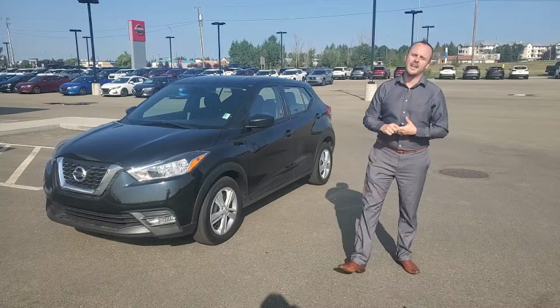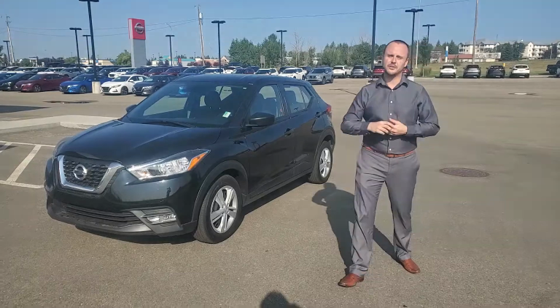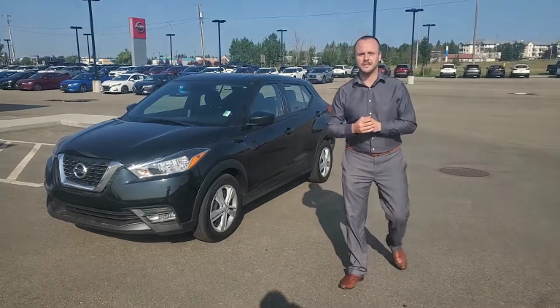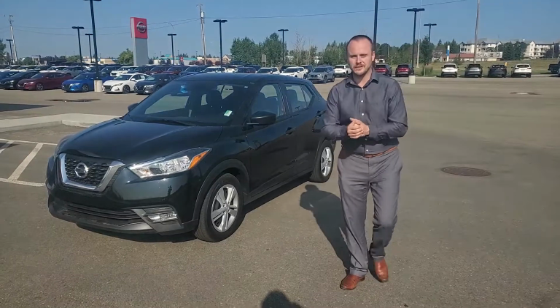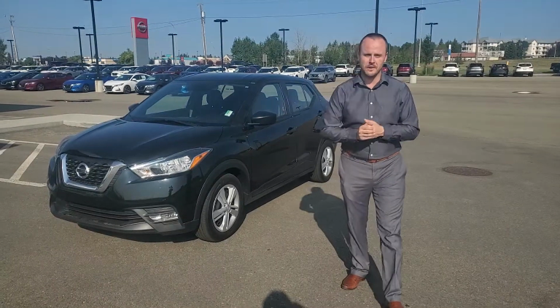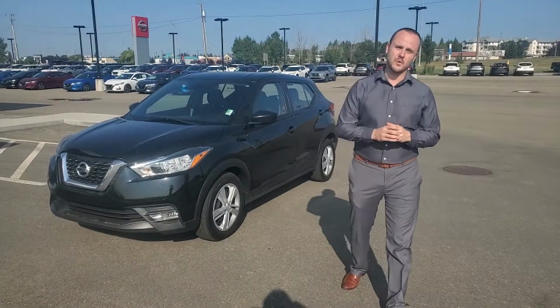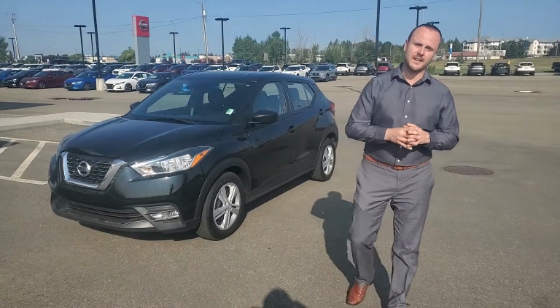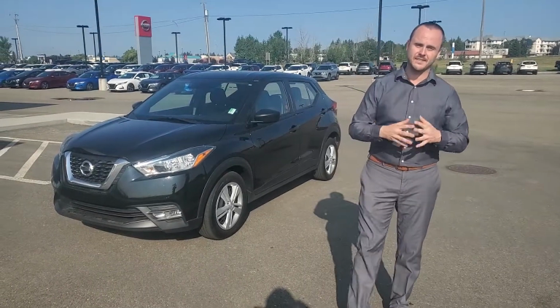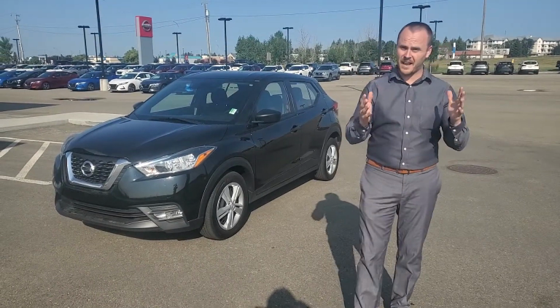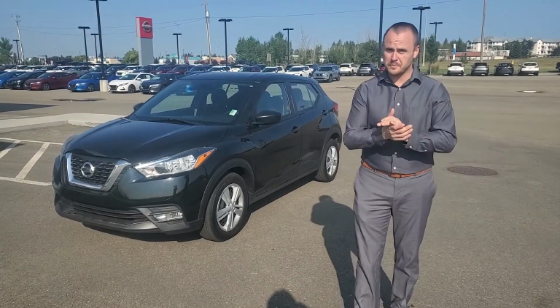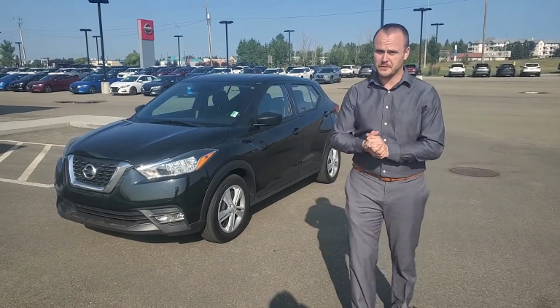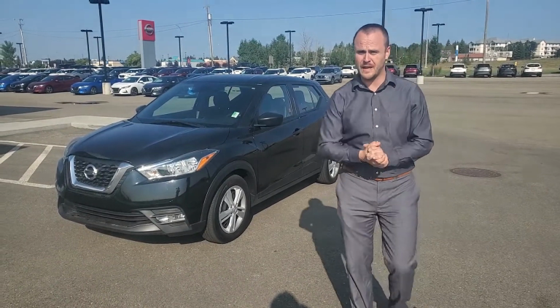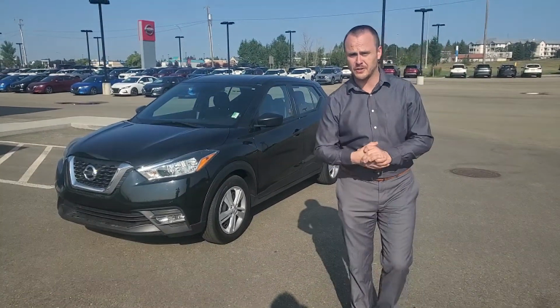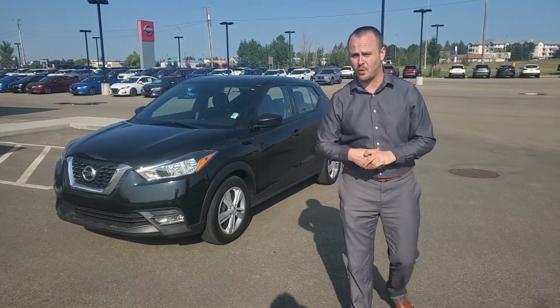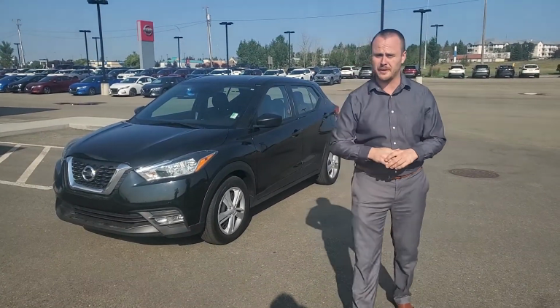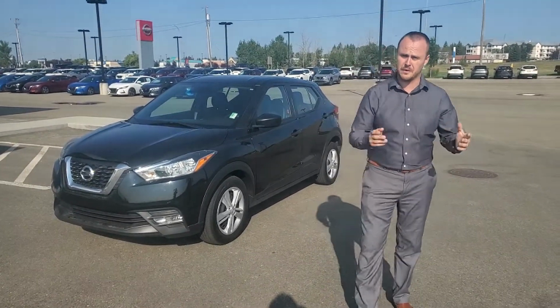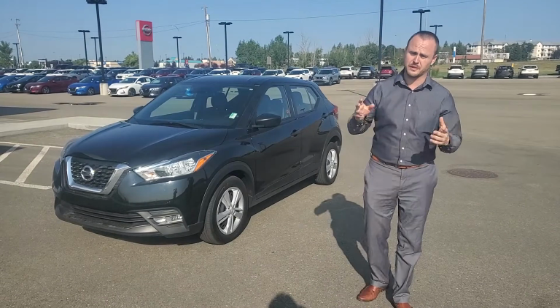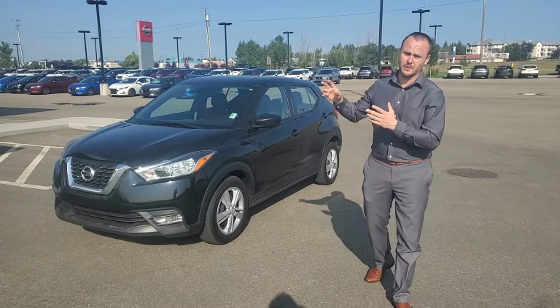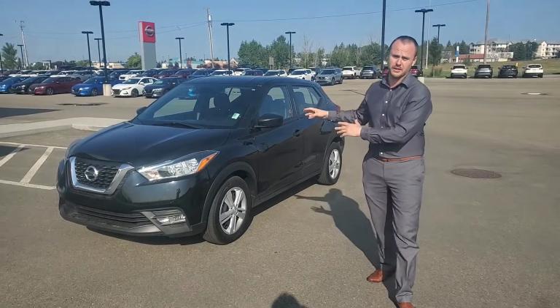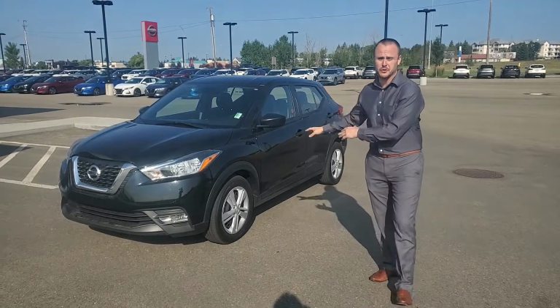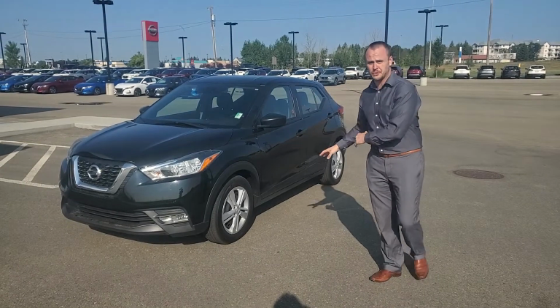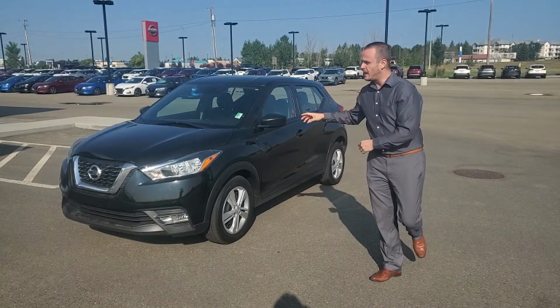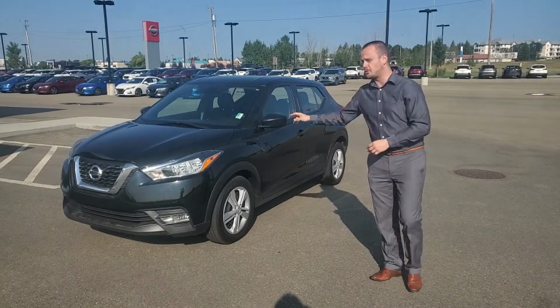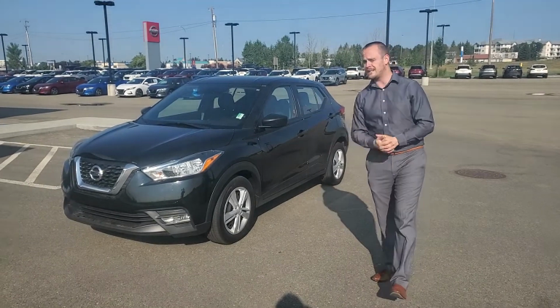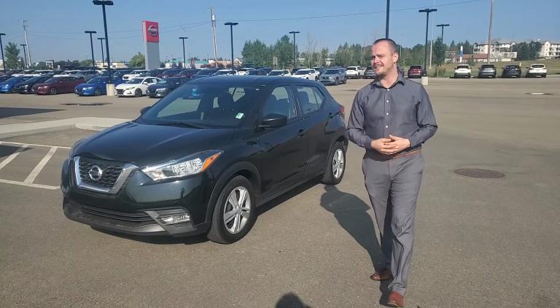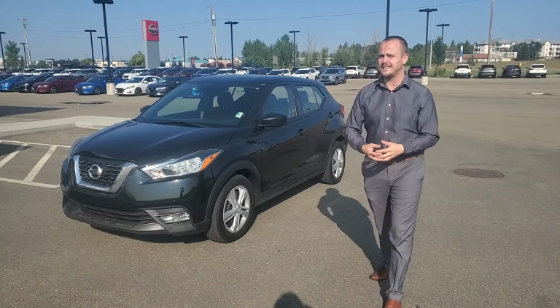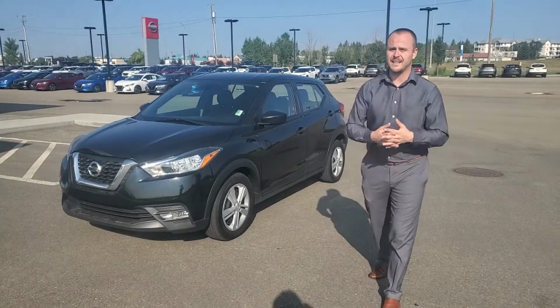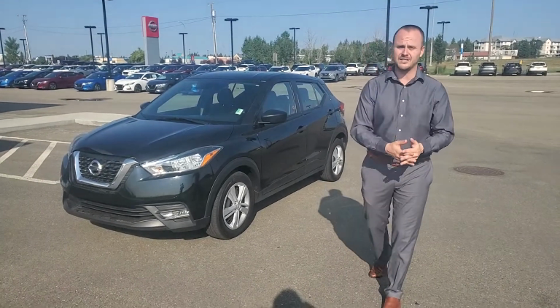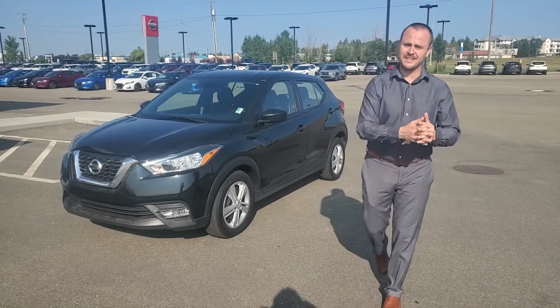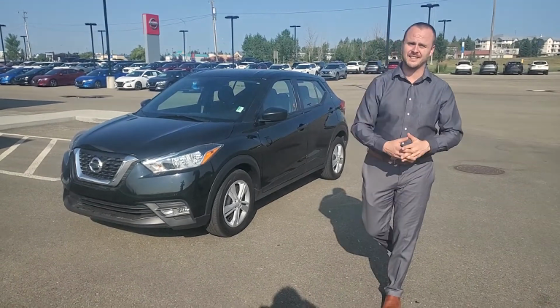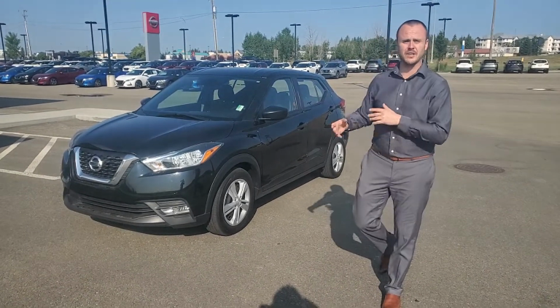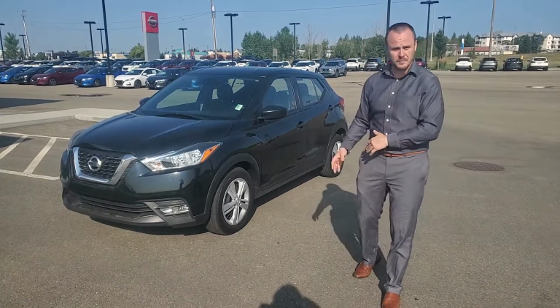Hey there Sharice! It's Chris over here at Northside Nissan. I haven't heard back from you yet on your inquiry of the original vehicle, so I wanted to show you the 2019 Nissan Kicks as an option.